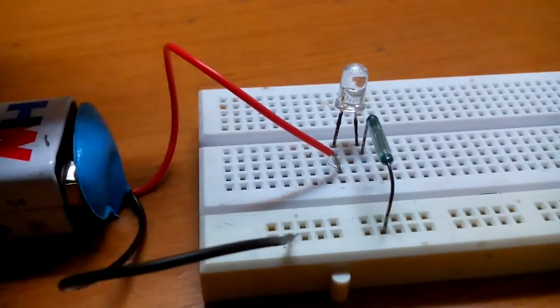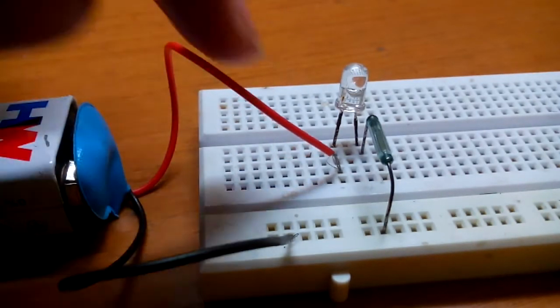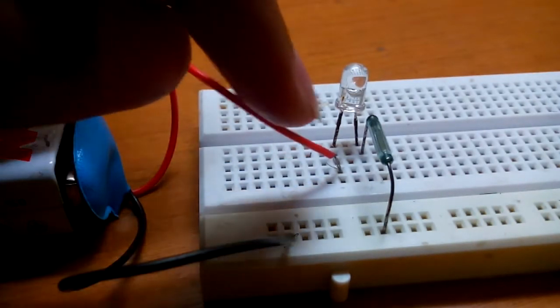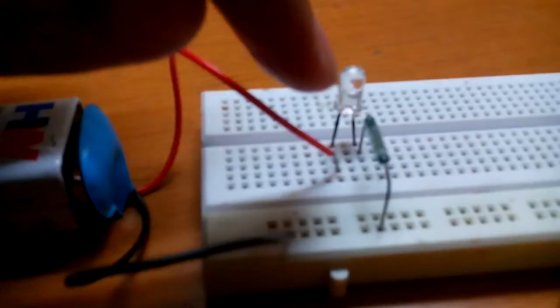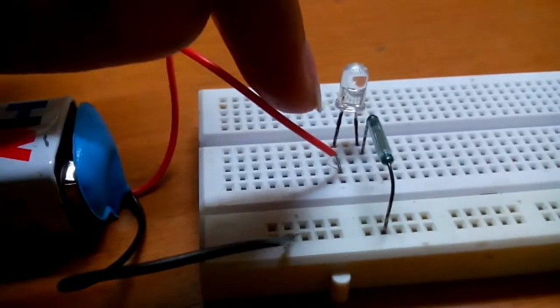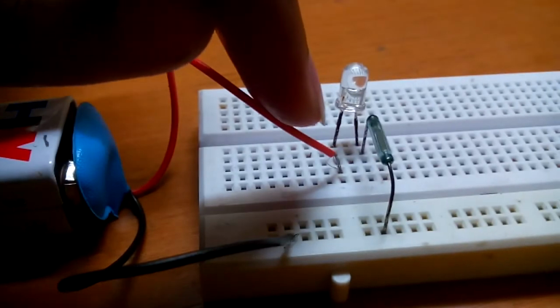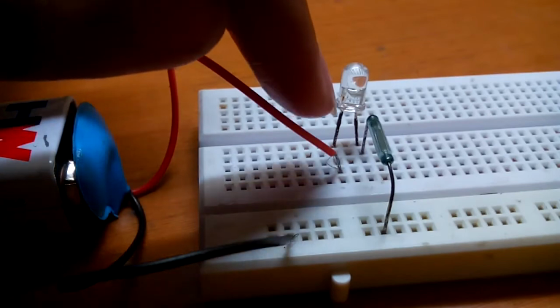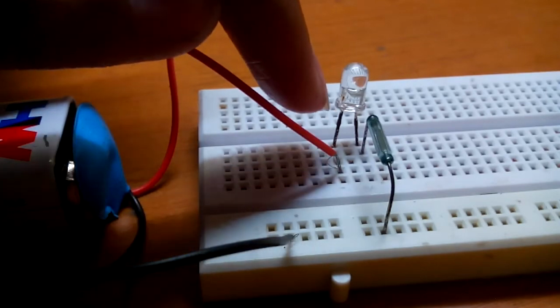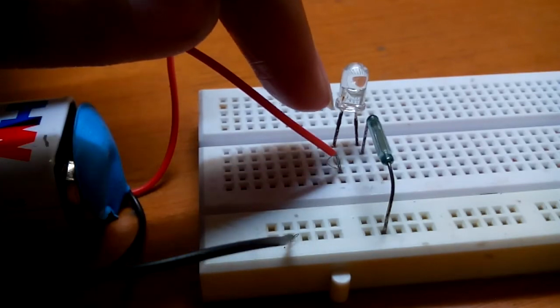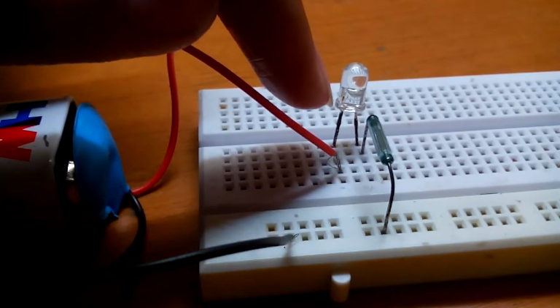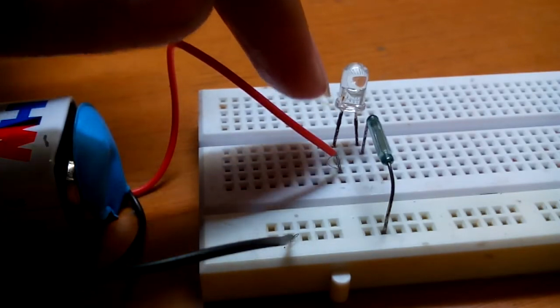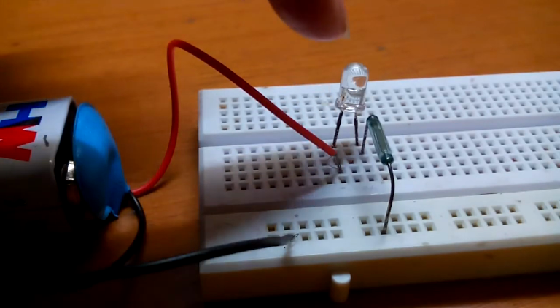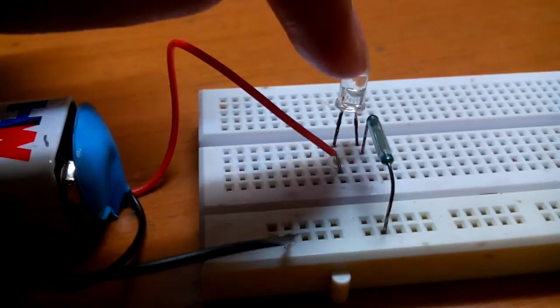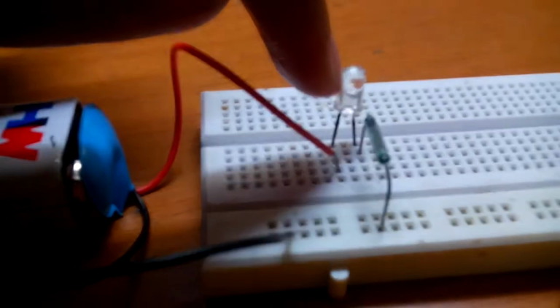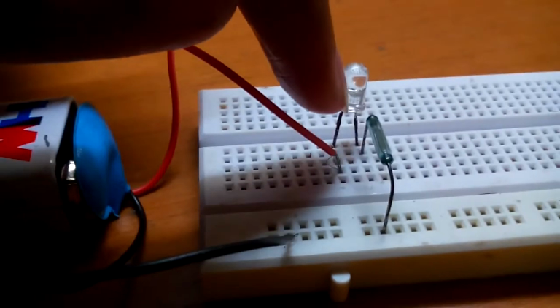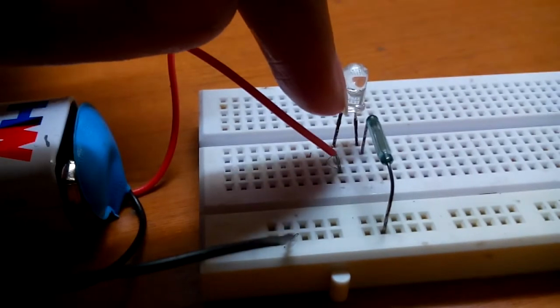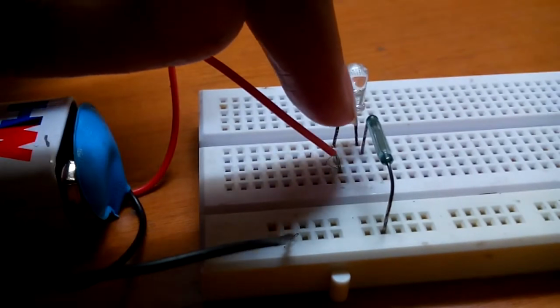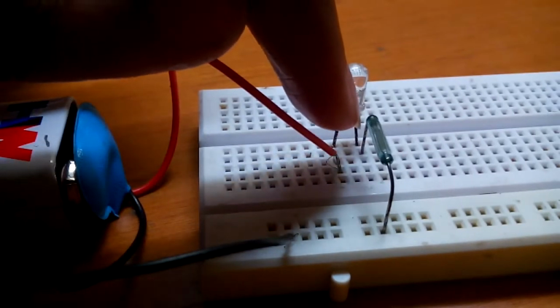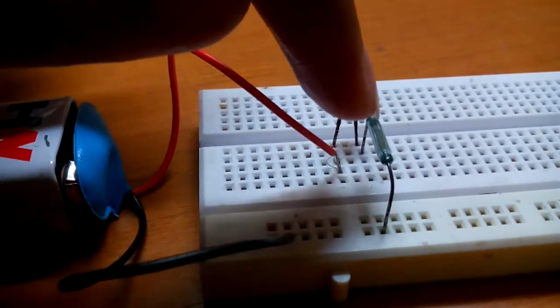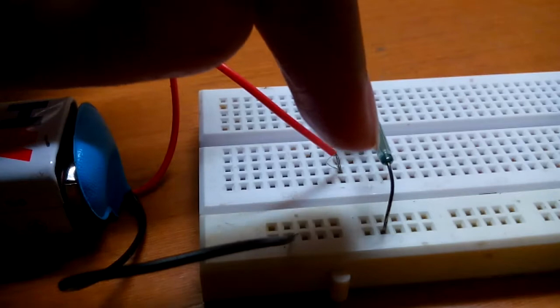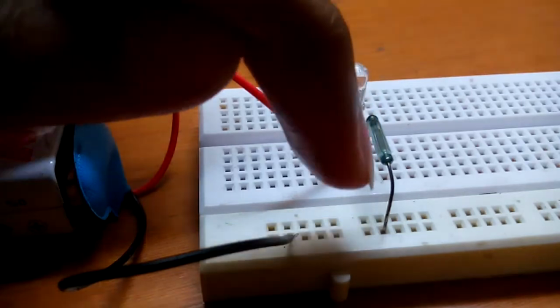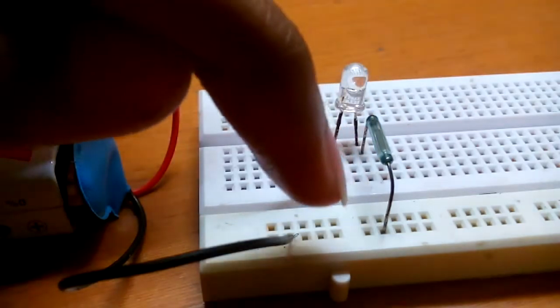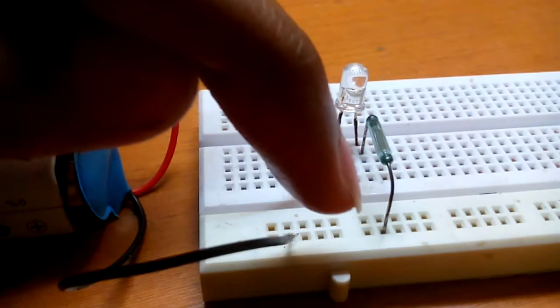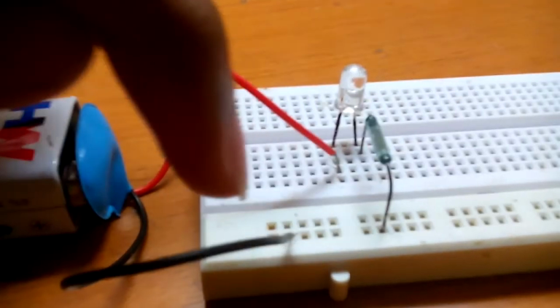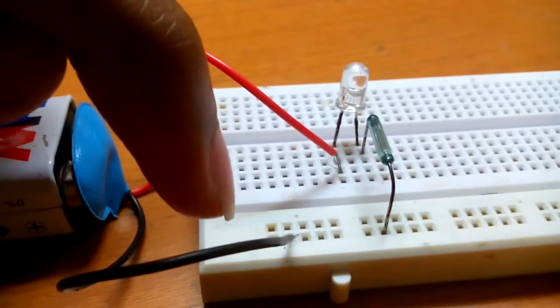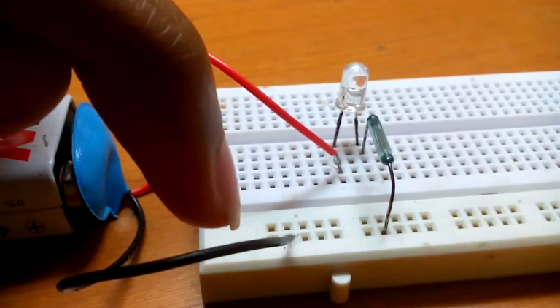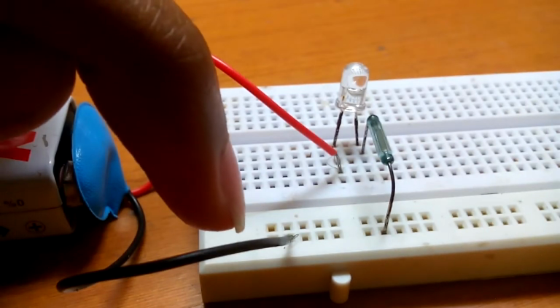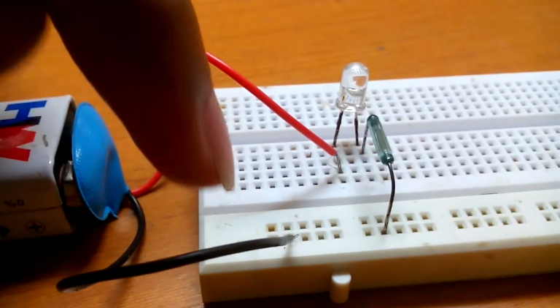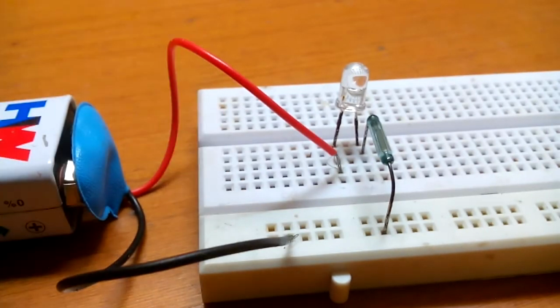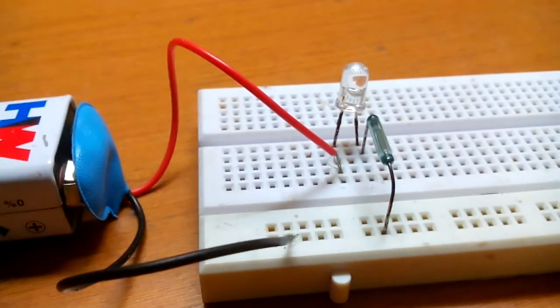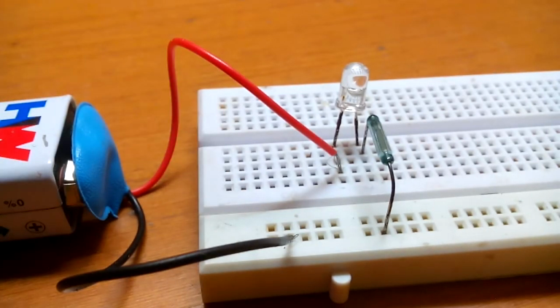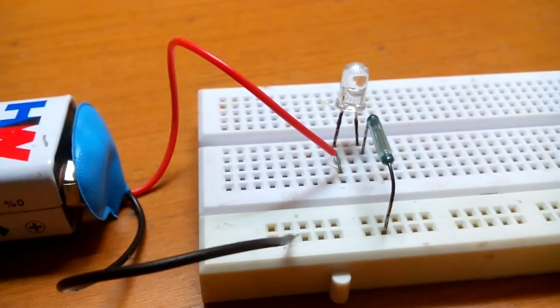As you can see, the positive charge goes to the LED, it passes through the LED, then it passes through the reed switch, and it comes back to the 9 volt battery — the negative part.